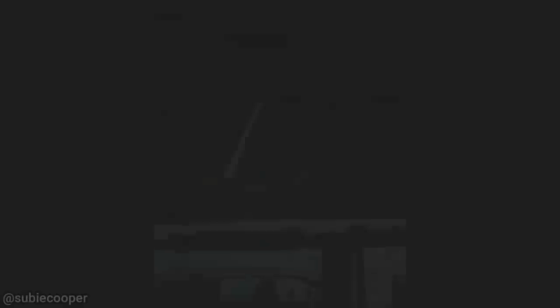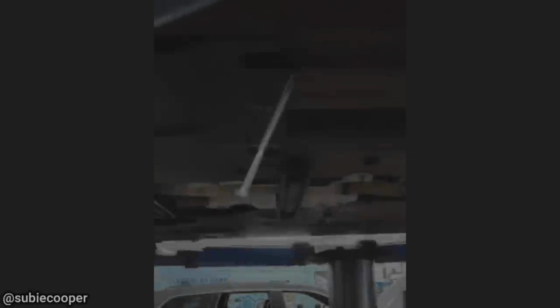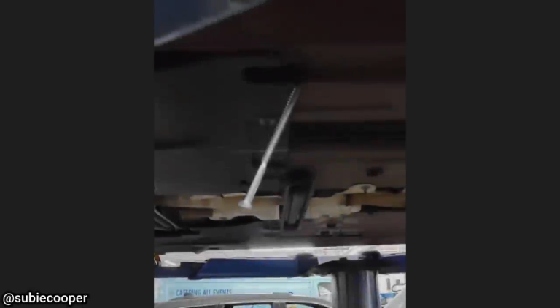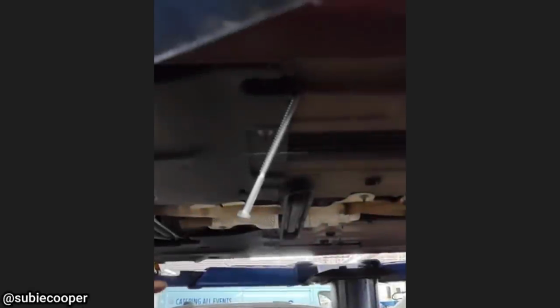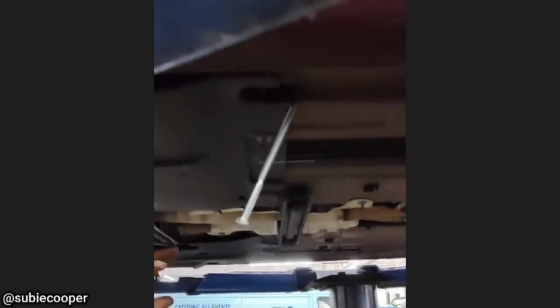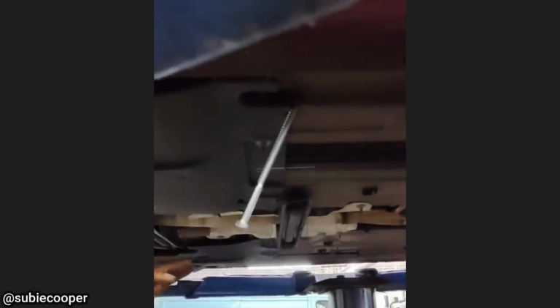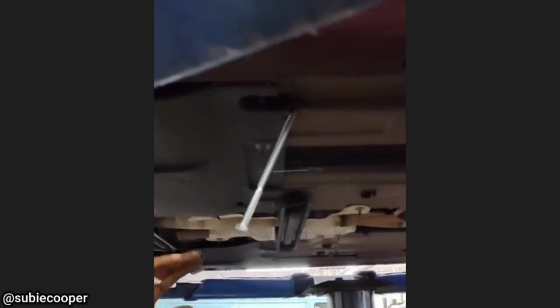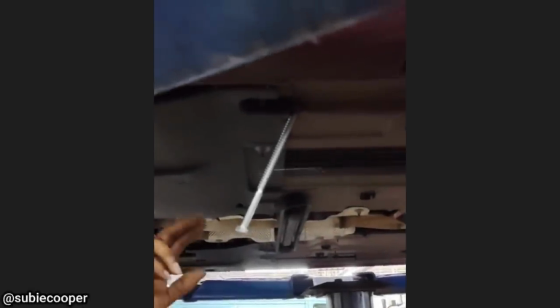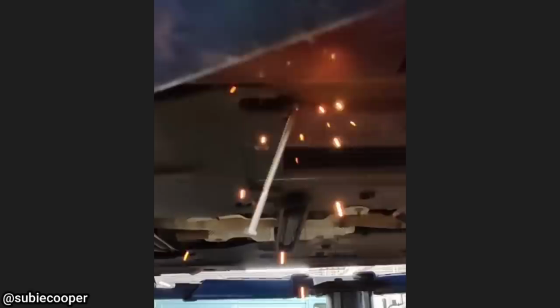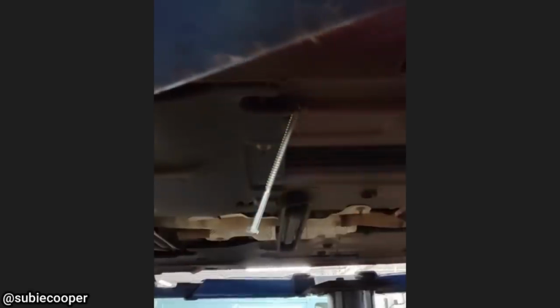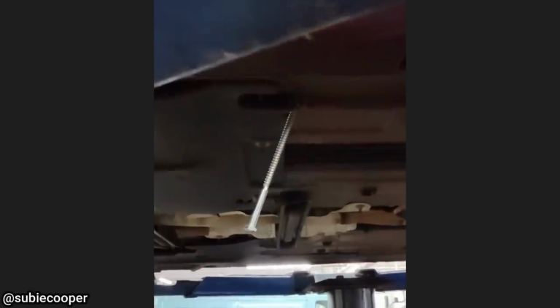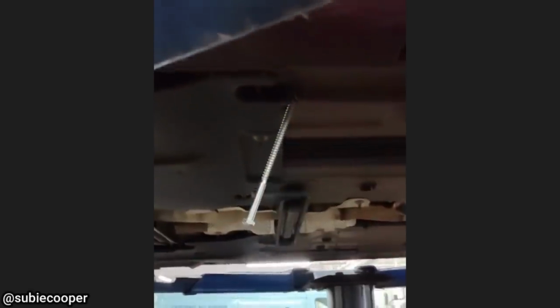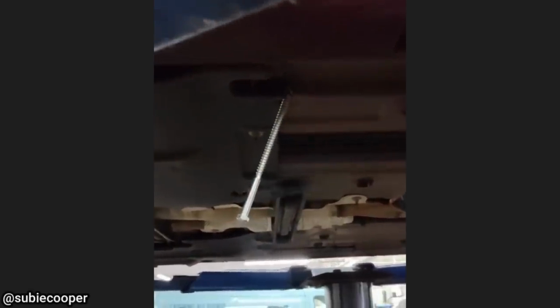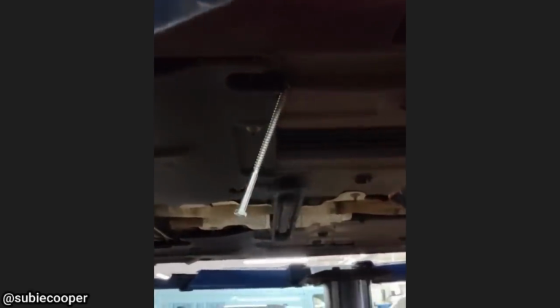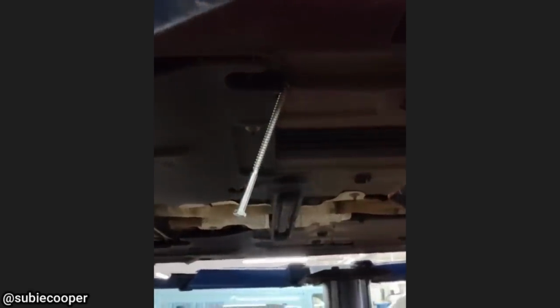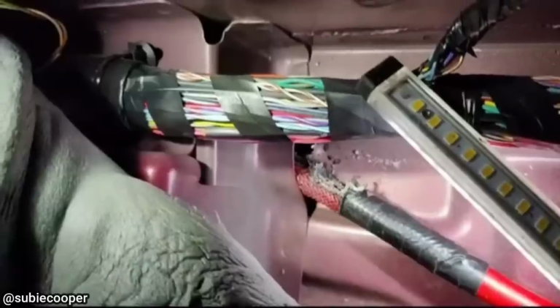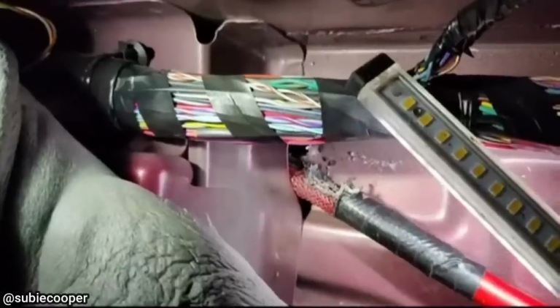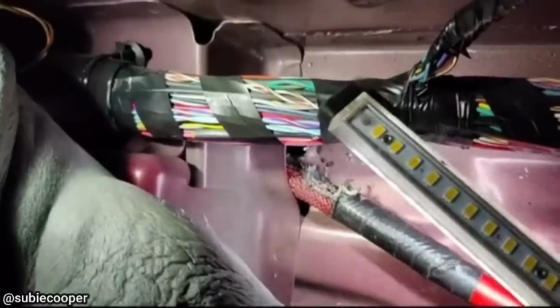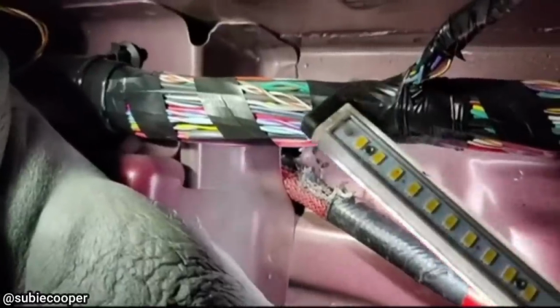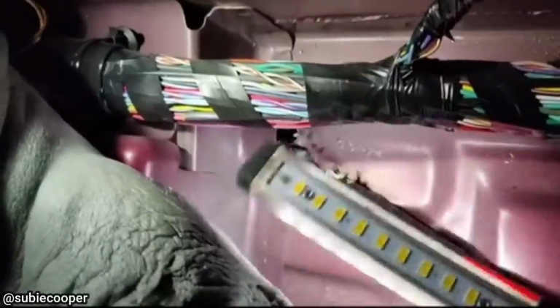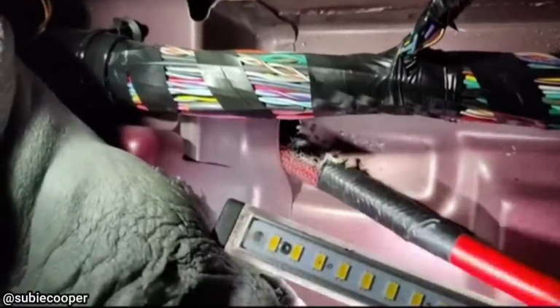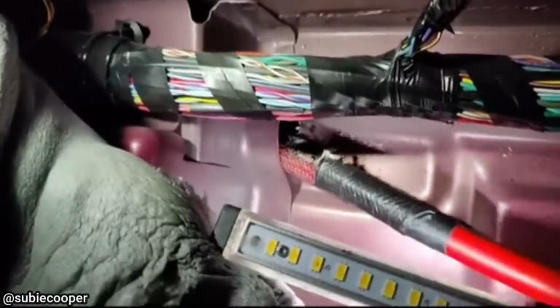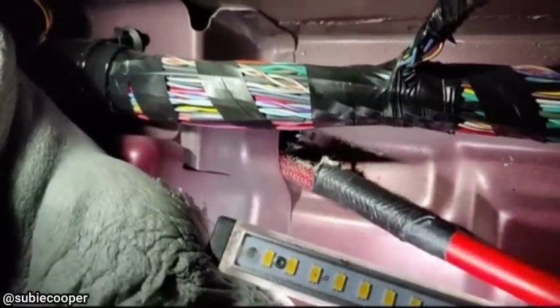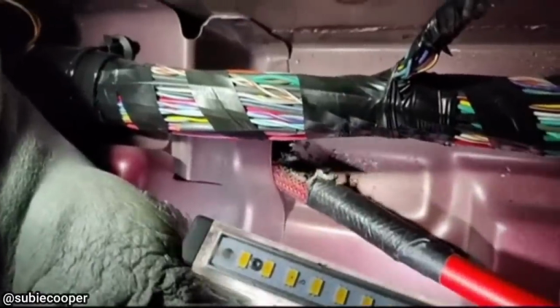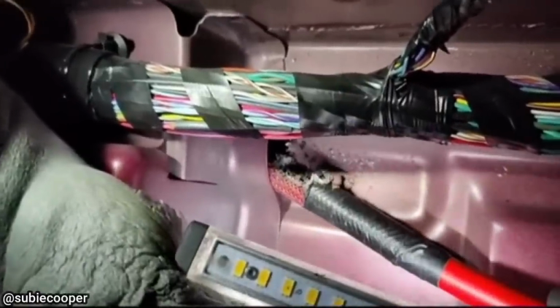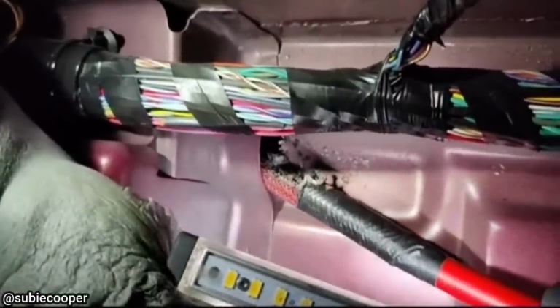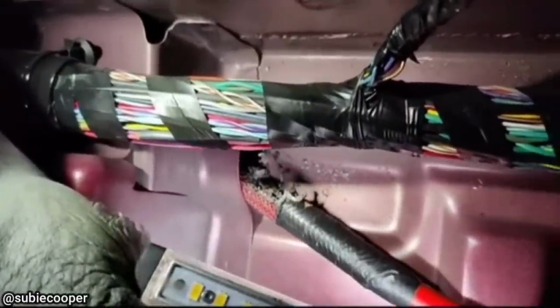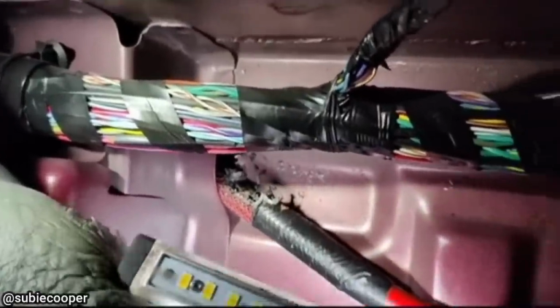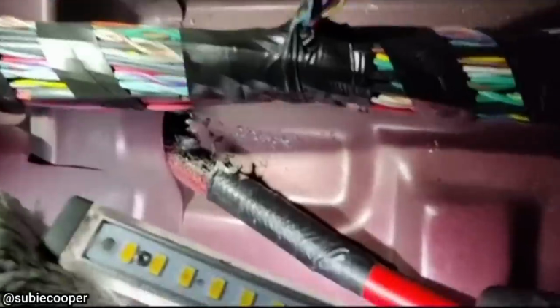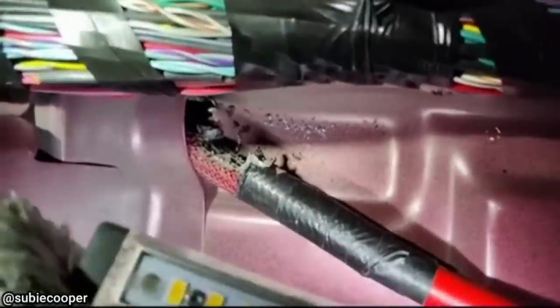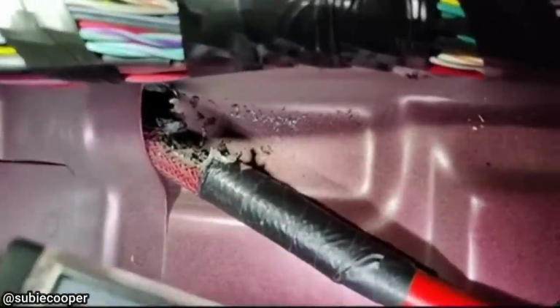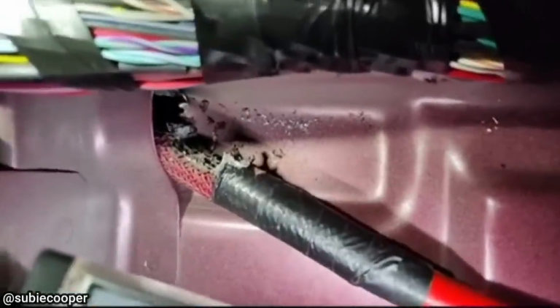This customer ended up driving over a bolt on the highway and said afterwards they could smell burning plastic. The technician found that the bolt punctured the undercarriage of this Dodge Charger and punctured the positive battery cable.